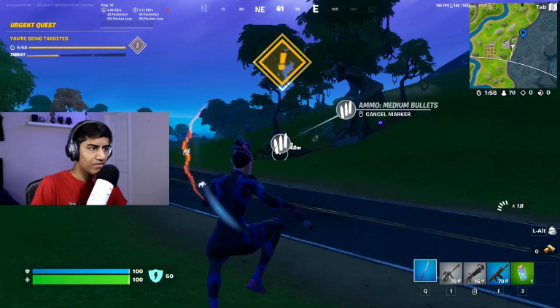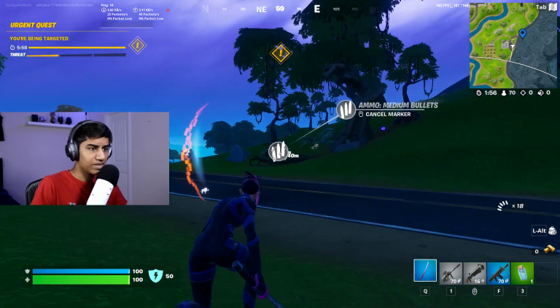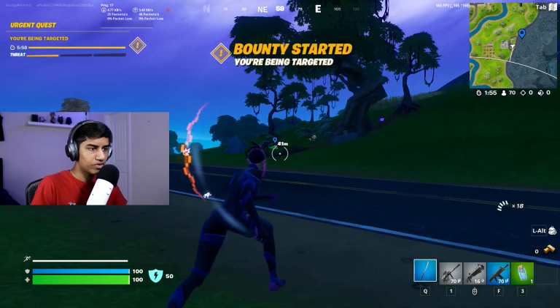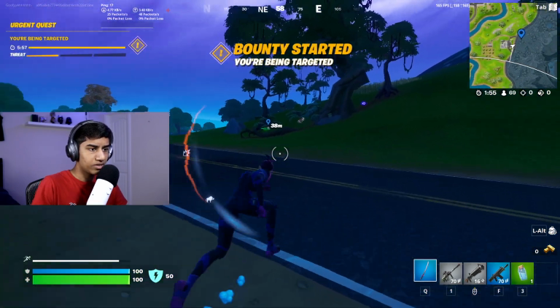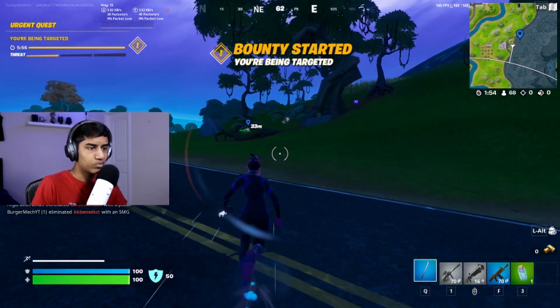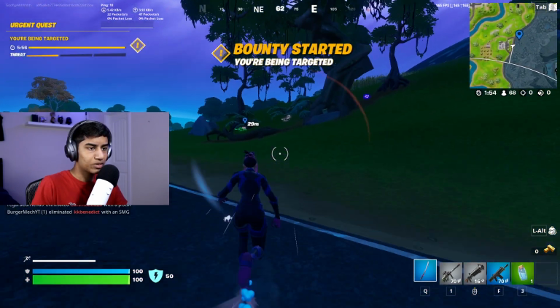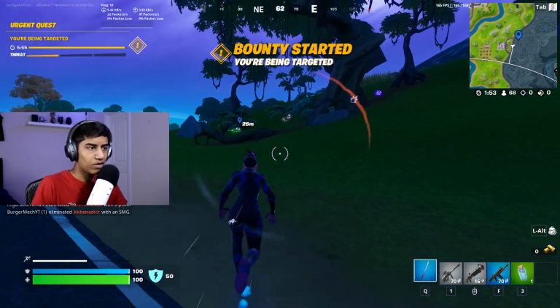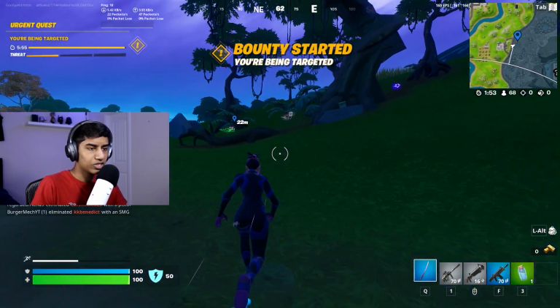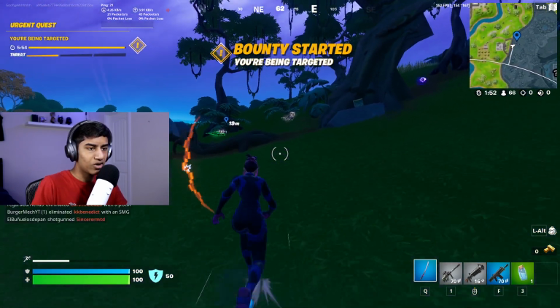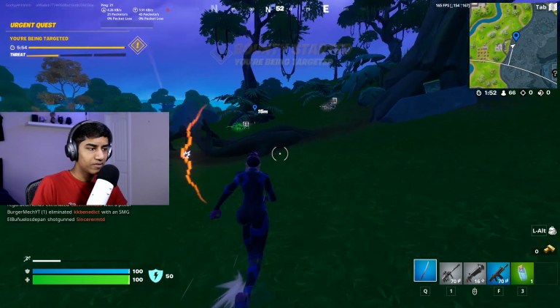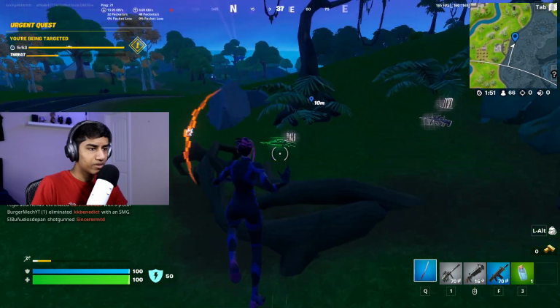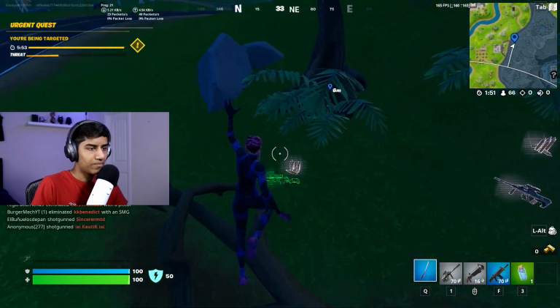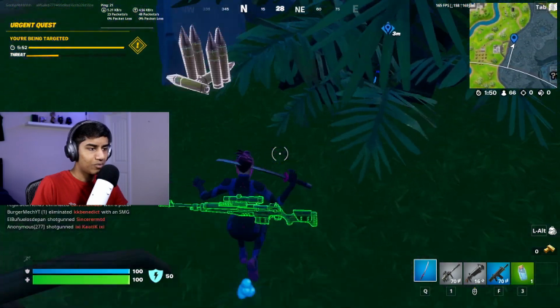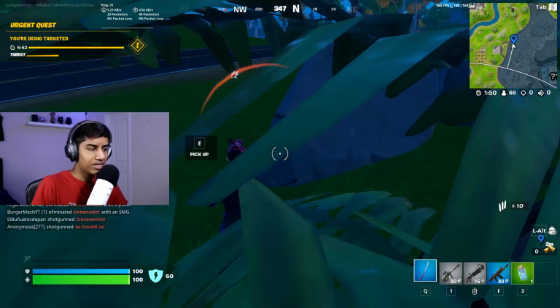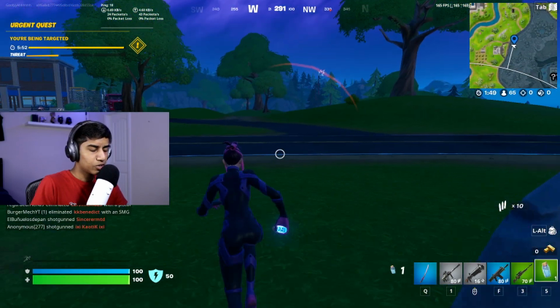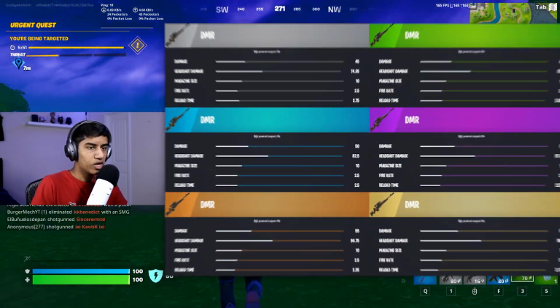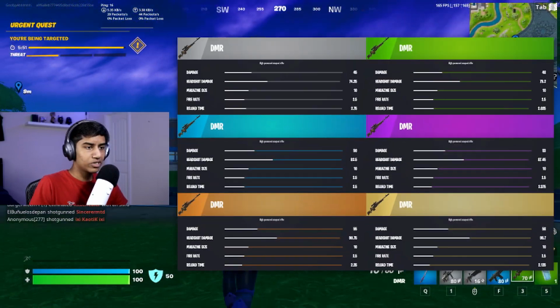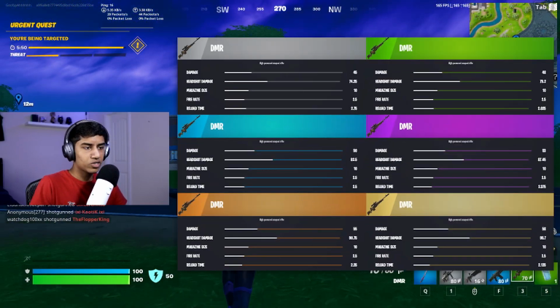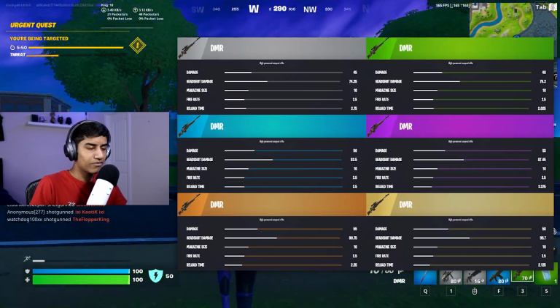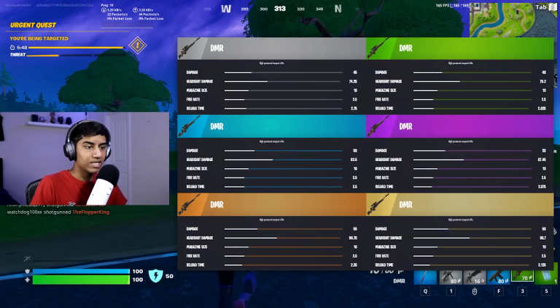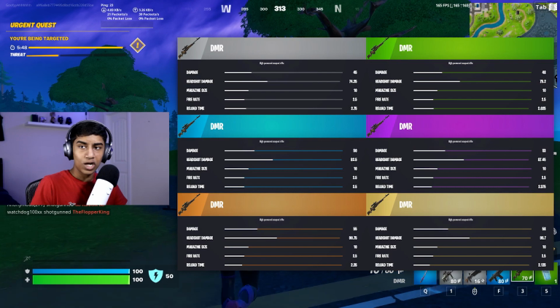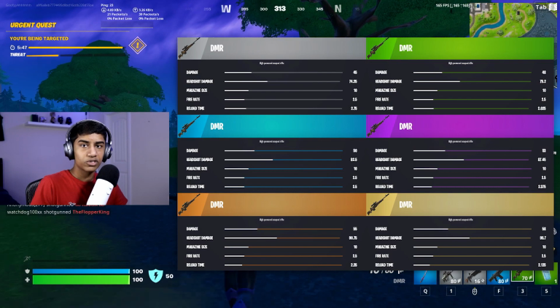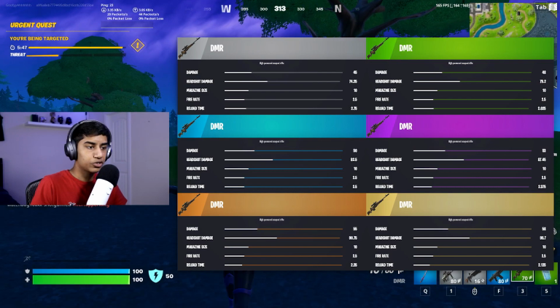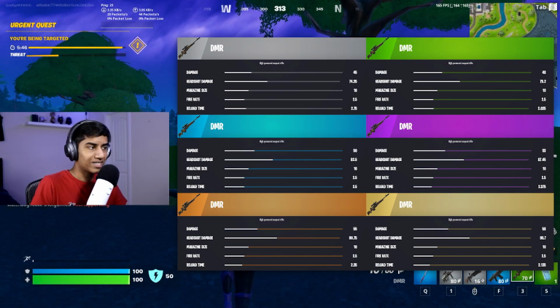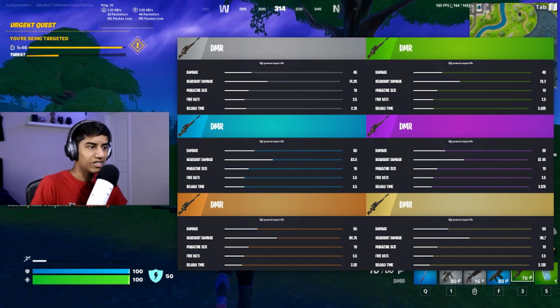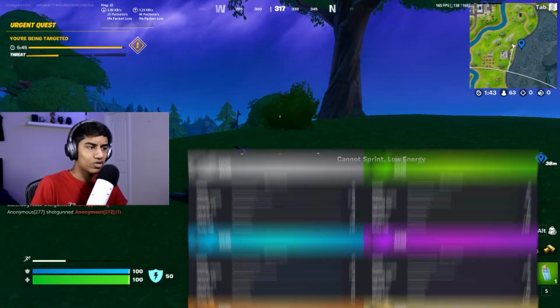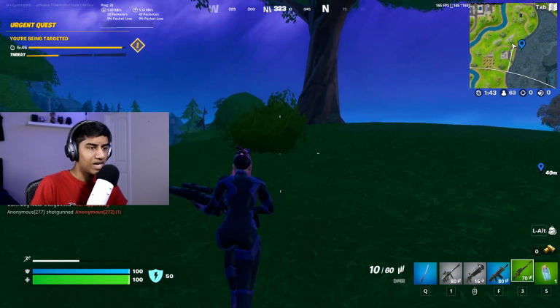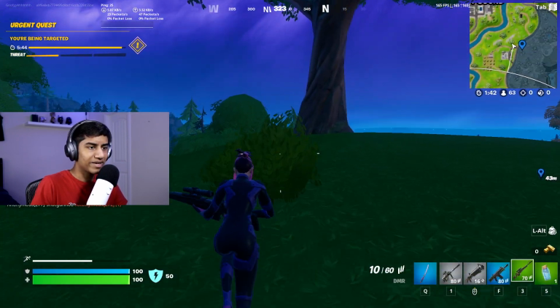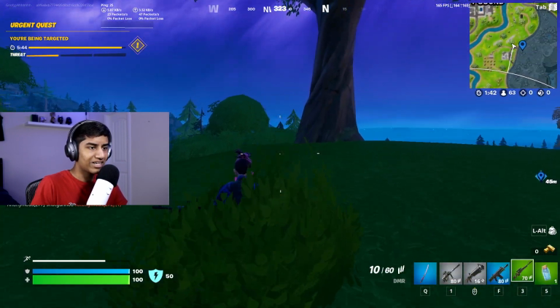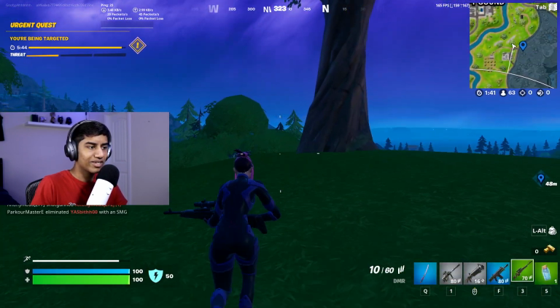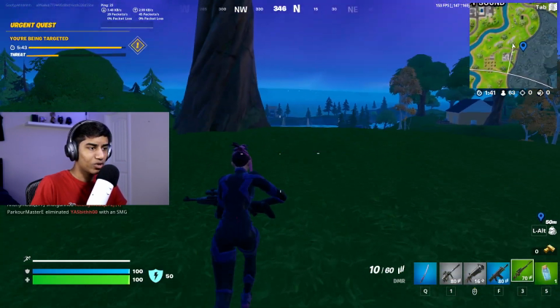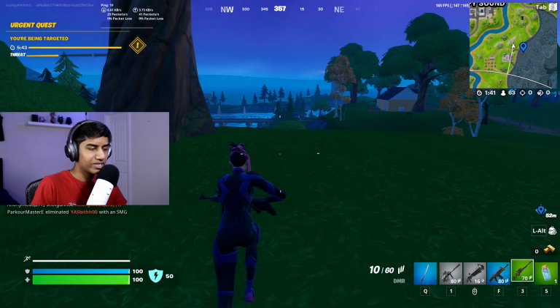I think we have the DMR over here. This is the brand new sniper rifle slash AR. The DMR is pretty much a semi-auto sniper rifle. It has bullet drop-off, so you're going to shoot it like a sniper, and it doesn't do that much damage. I don't think it's that good or really worth using.